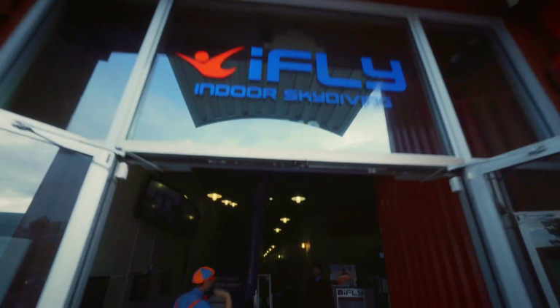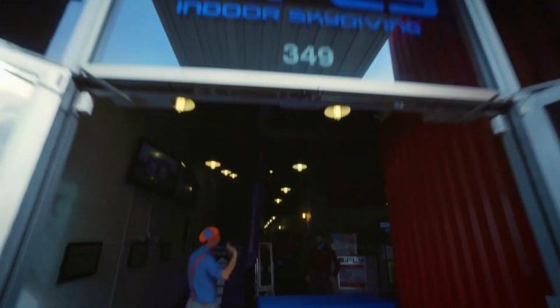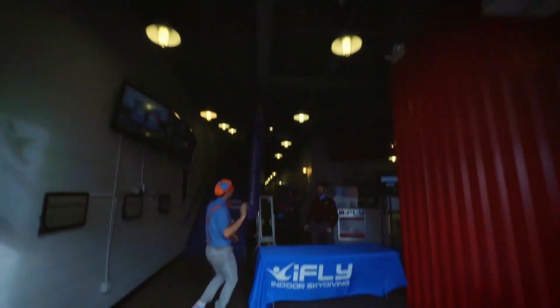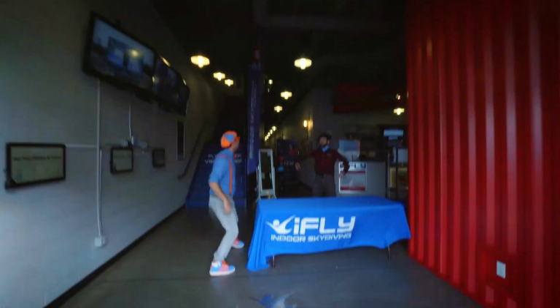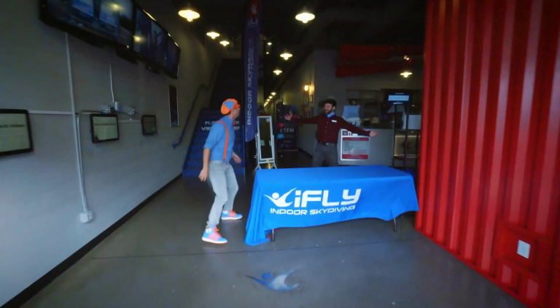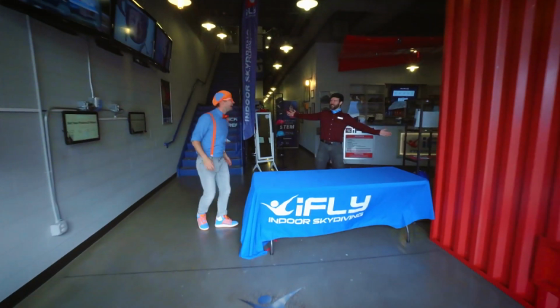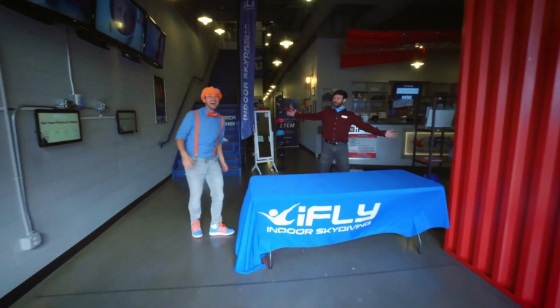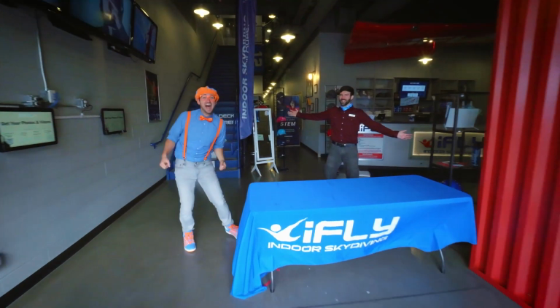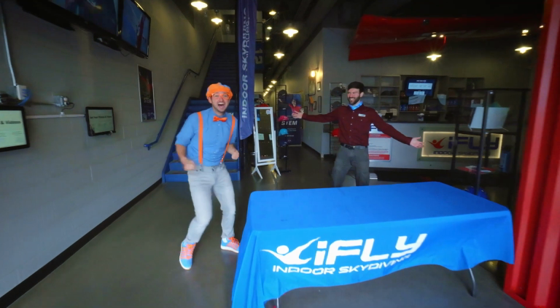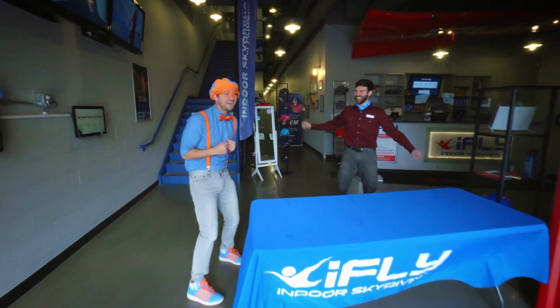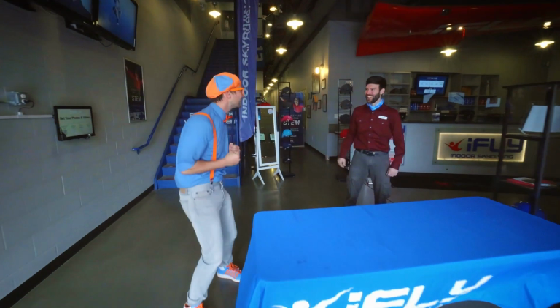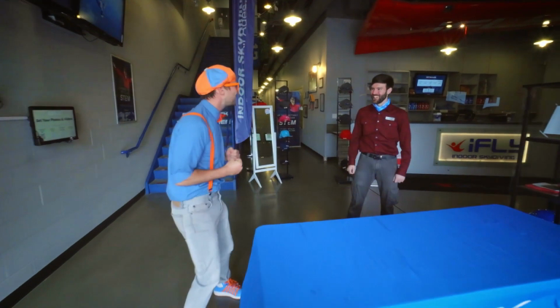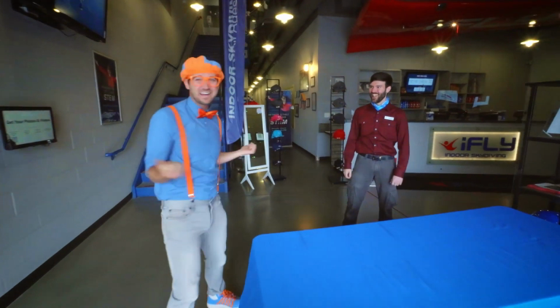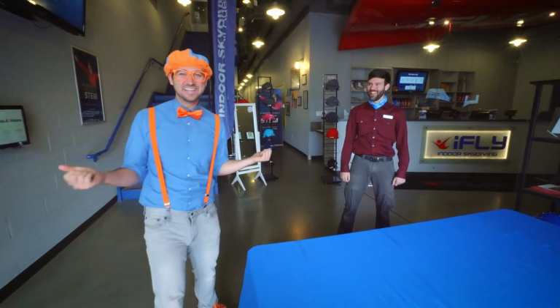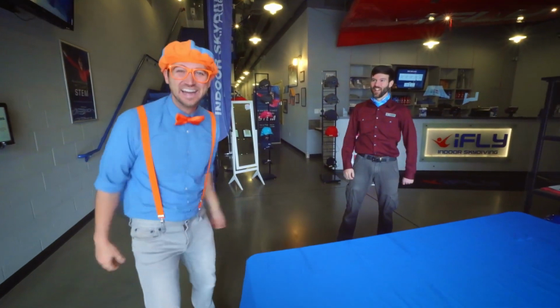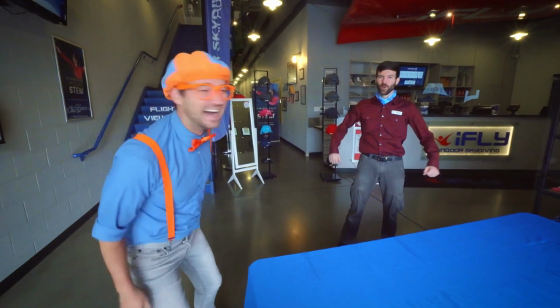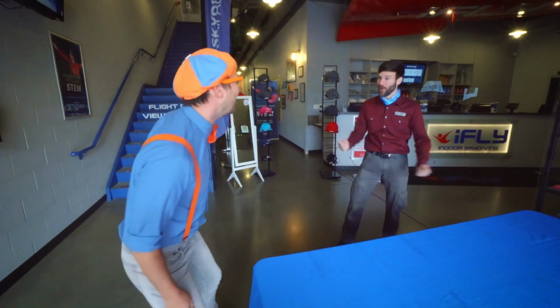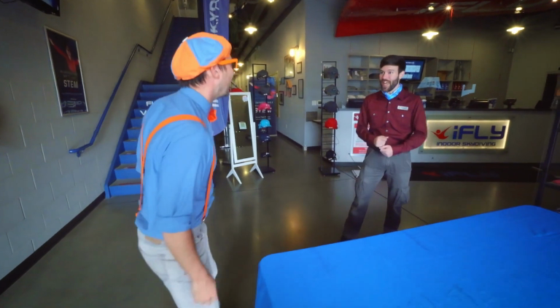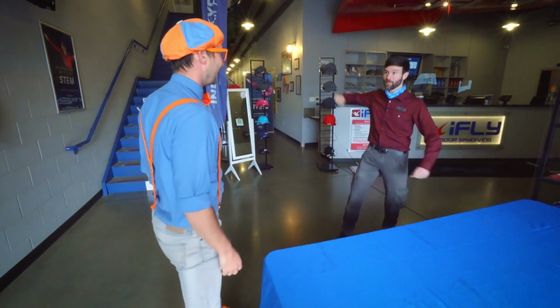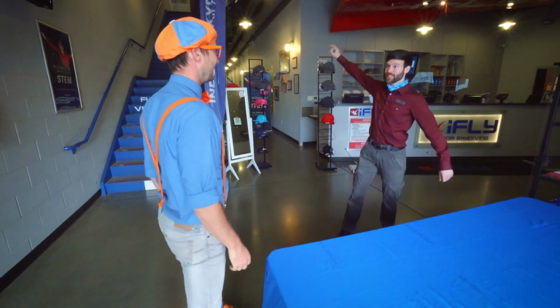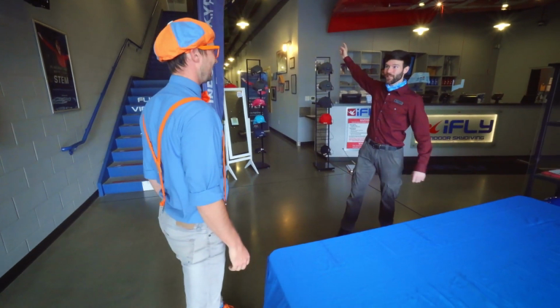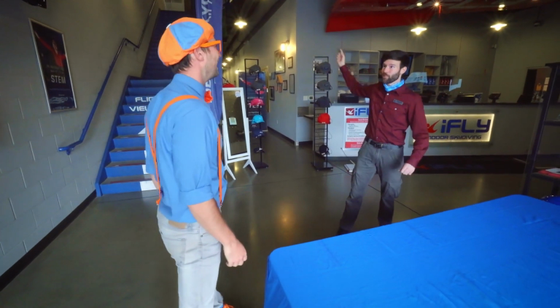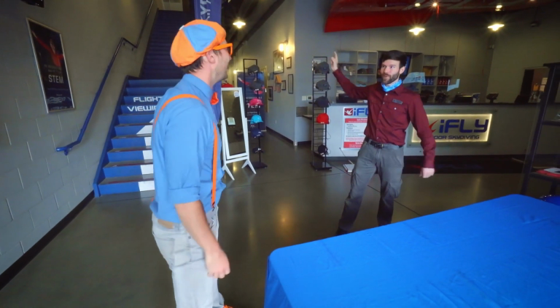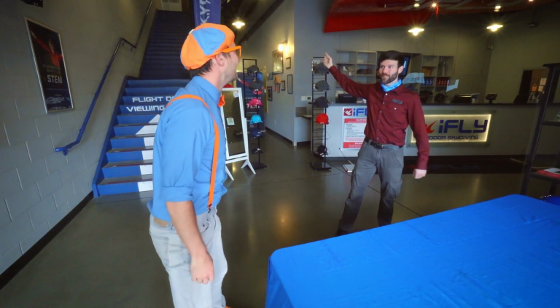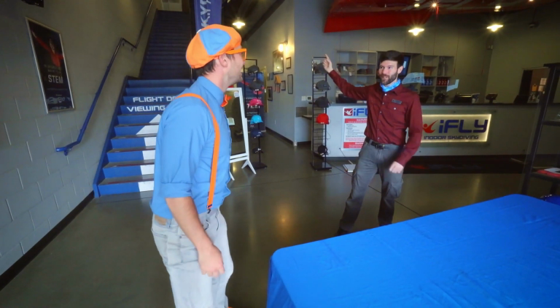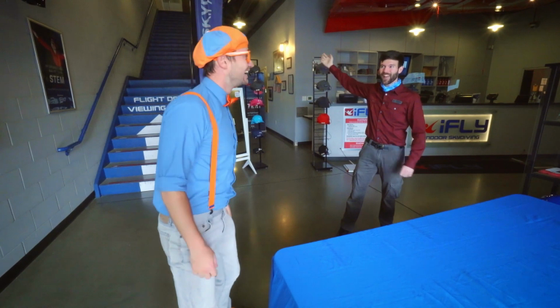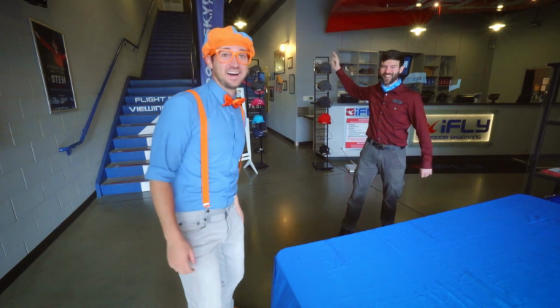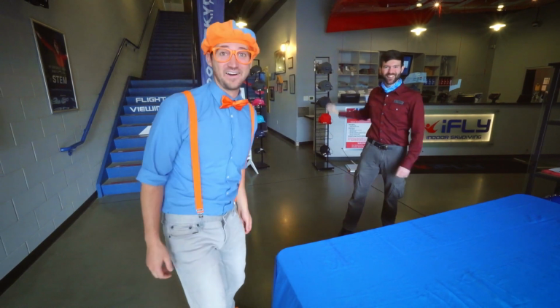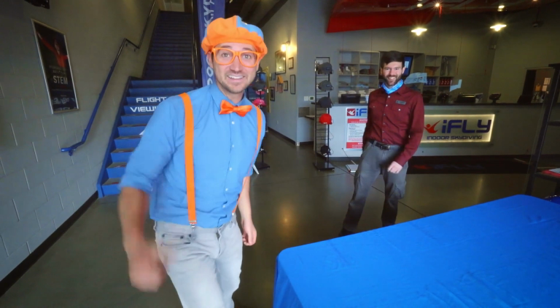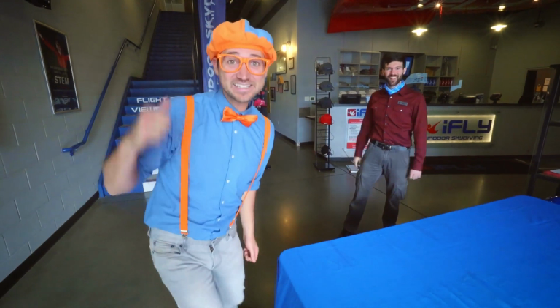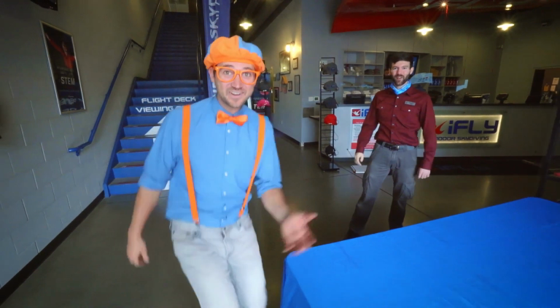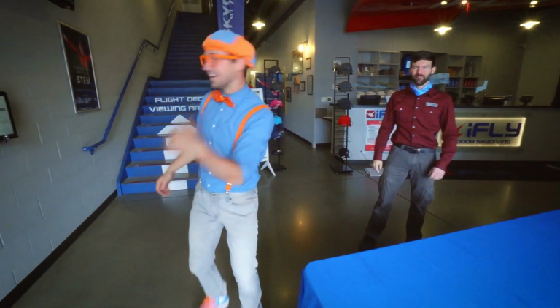Well done, iFly! Thanks for having me! Go ahead and head on upstairs to the flight deck. We're ready for you to fly. All right, let's go! Come on!